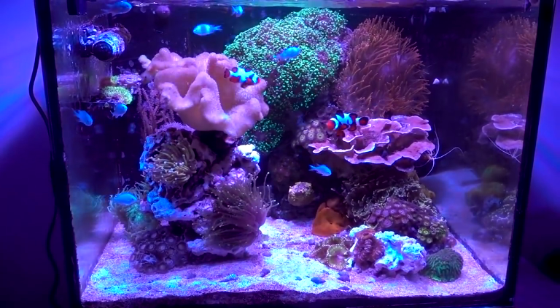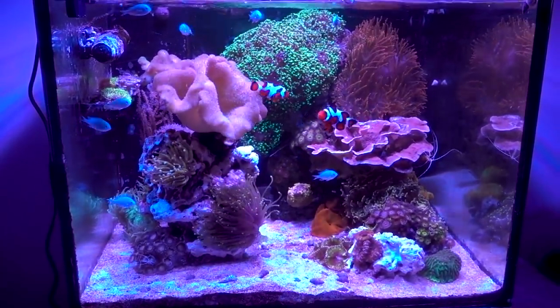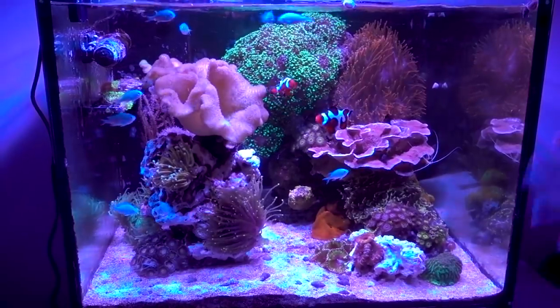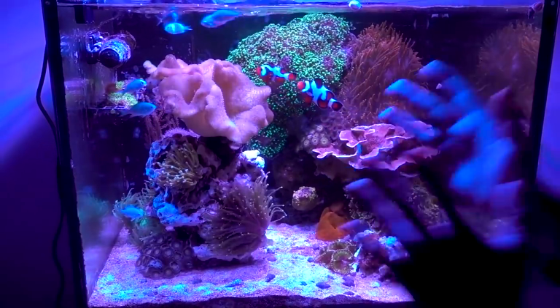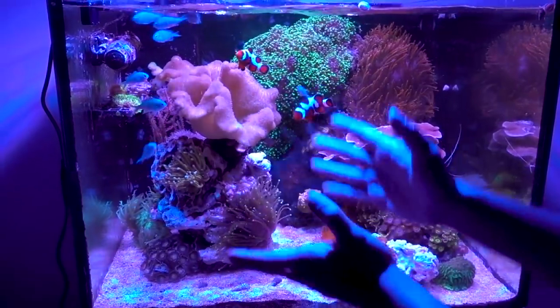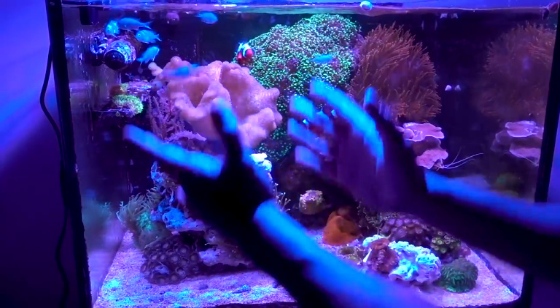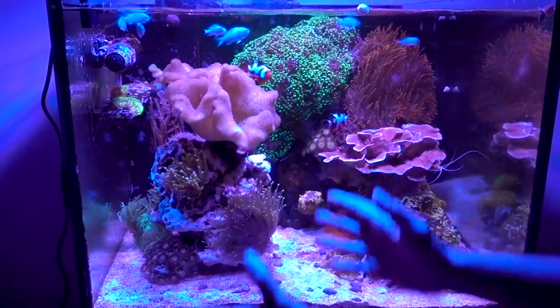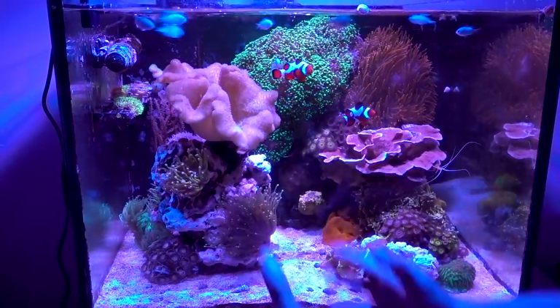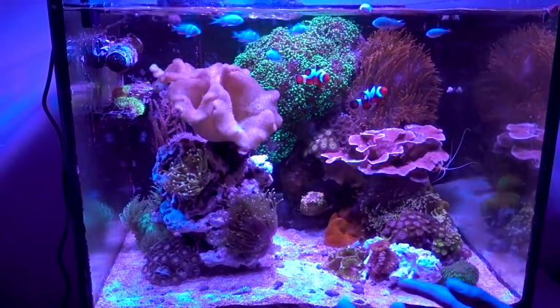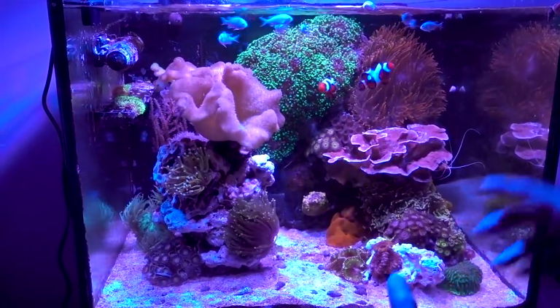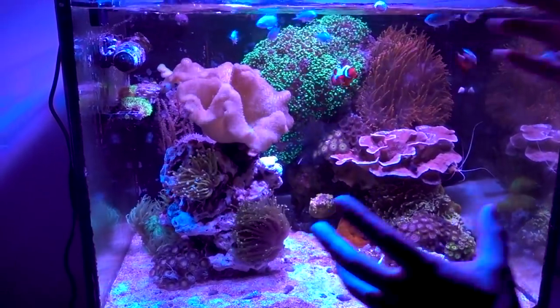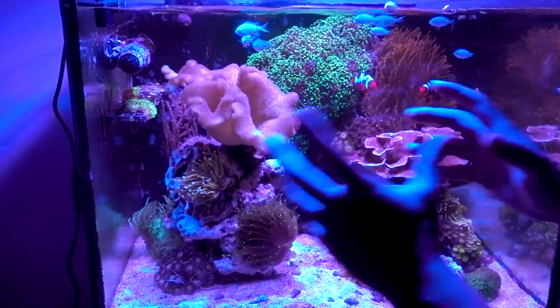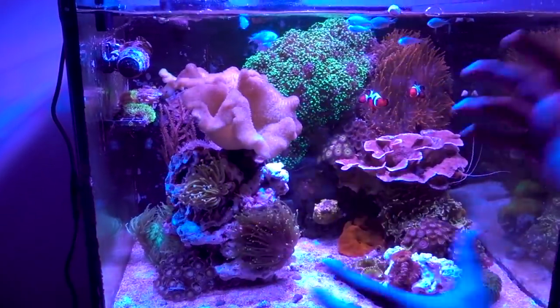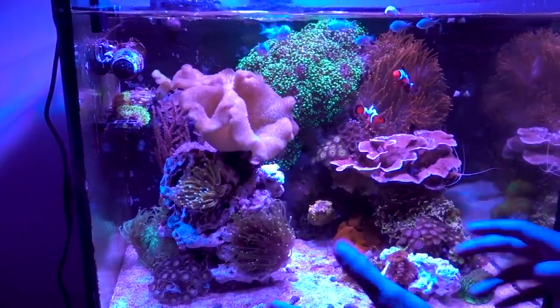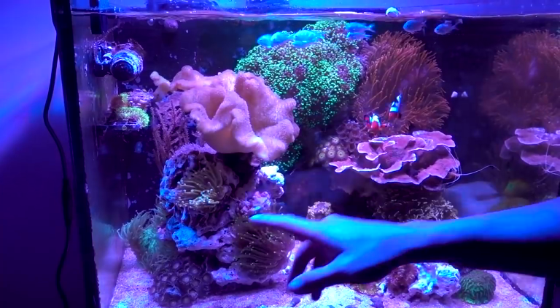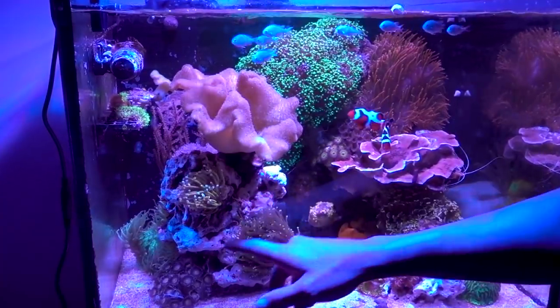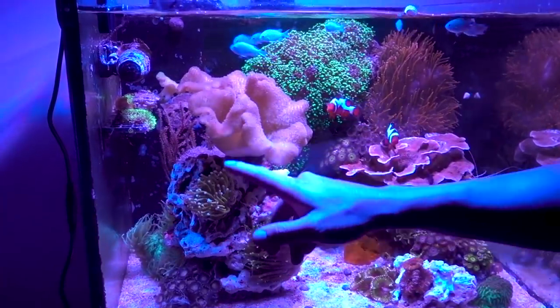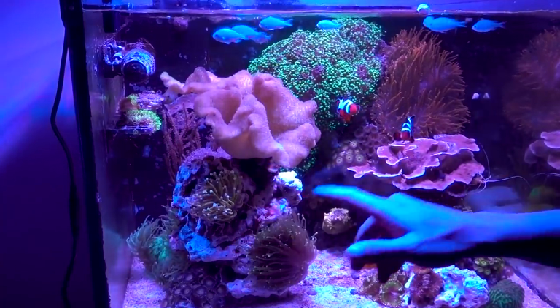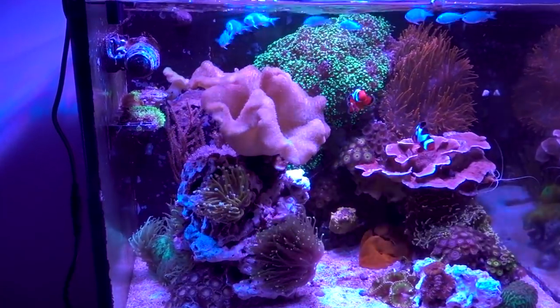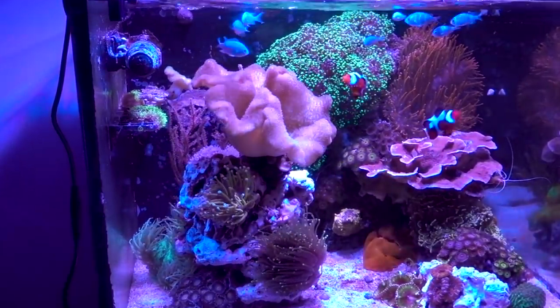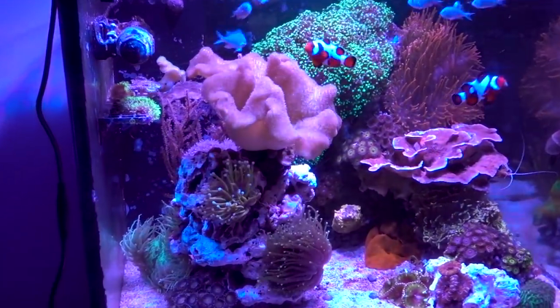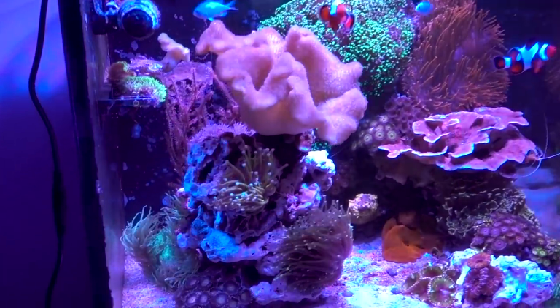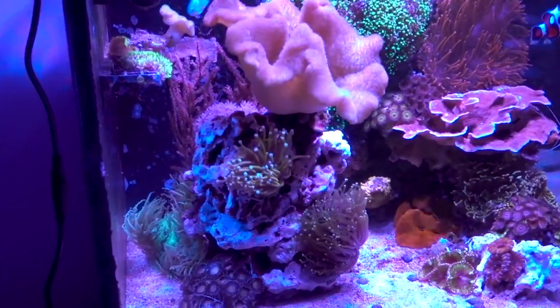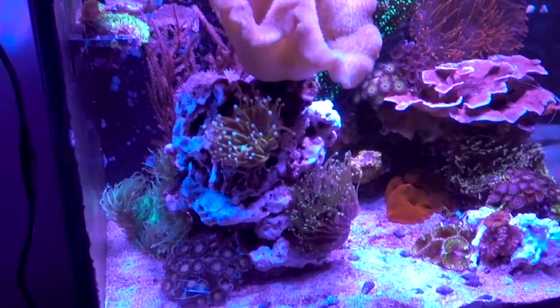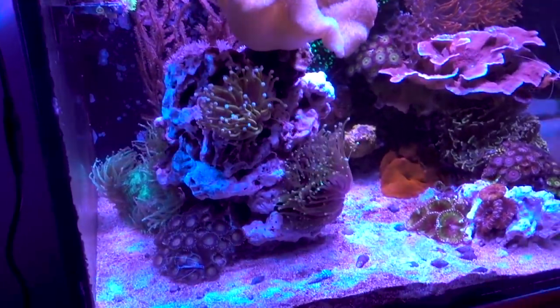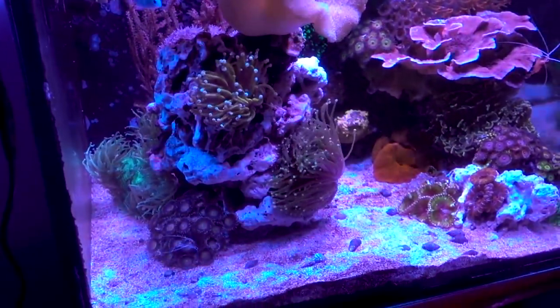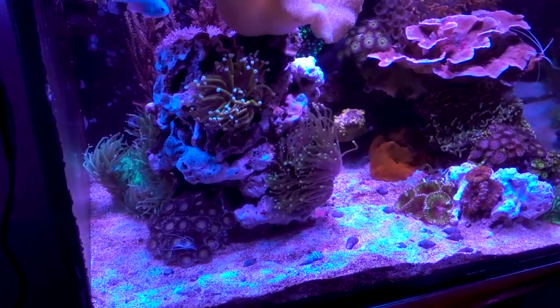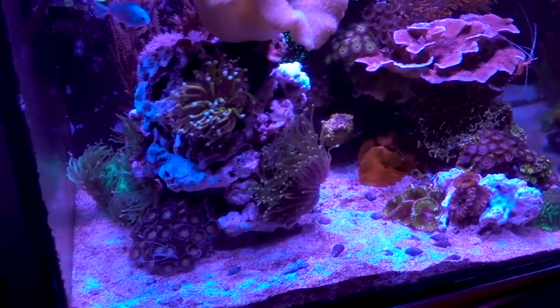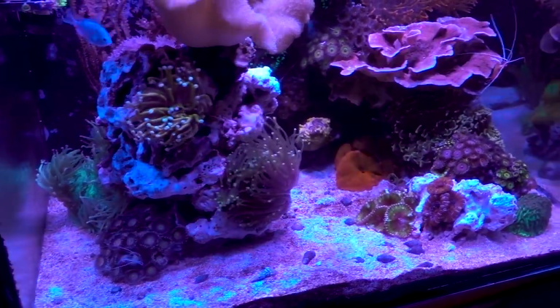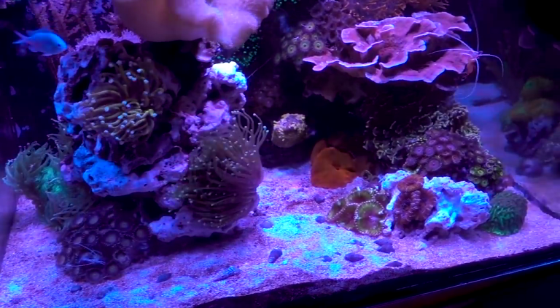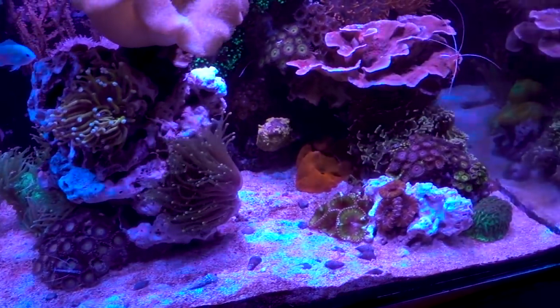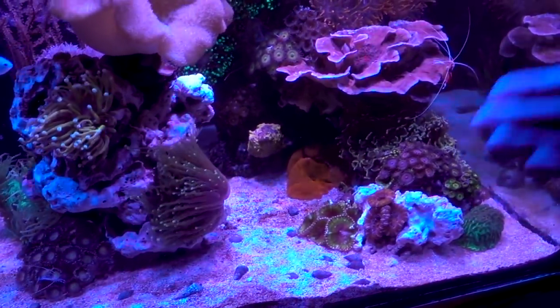So I went with the controlled chaos route, meaning that I will add more rock. I added a column right here and I'll stuff it full of corals. I'm going to grow Zoas and stuff on this rock. The intention is to make things really interesting. Now we have foreground, middle ground, and background.